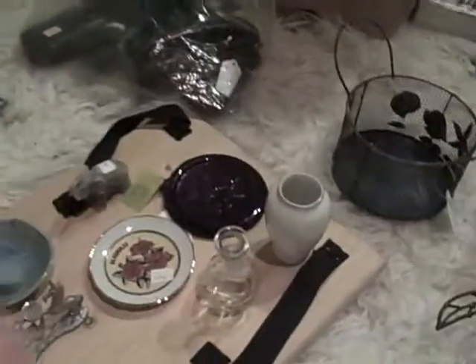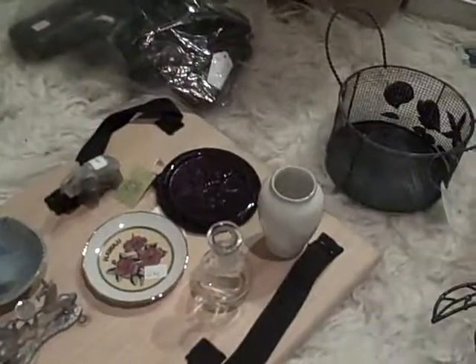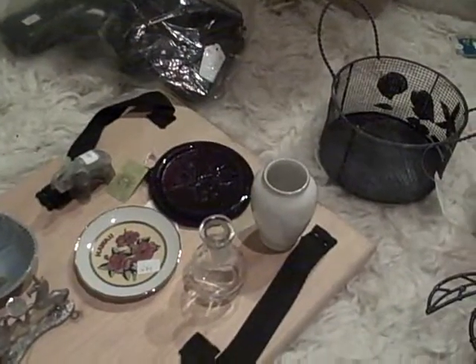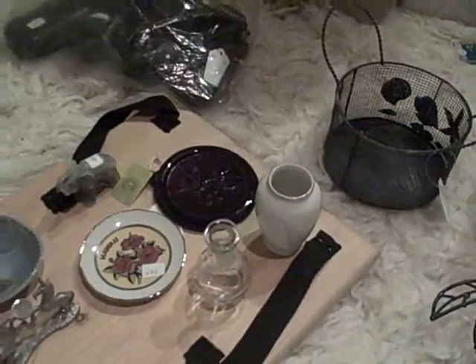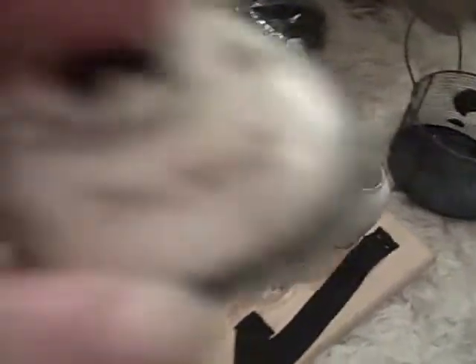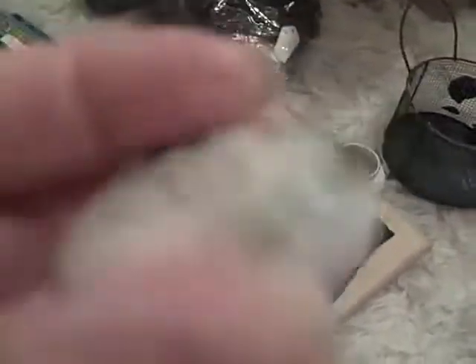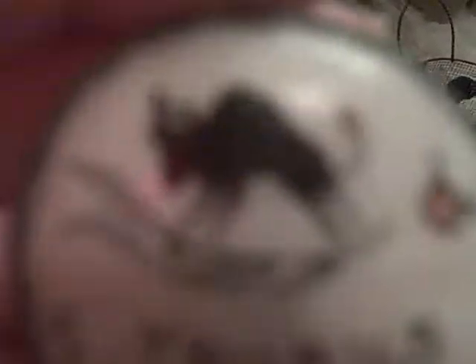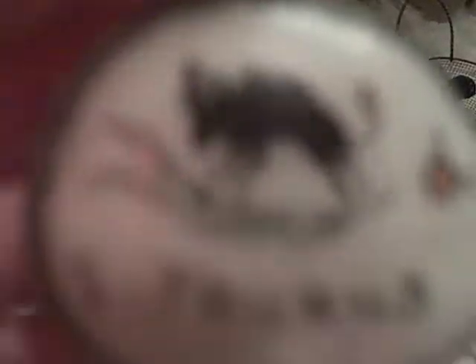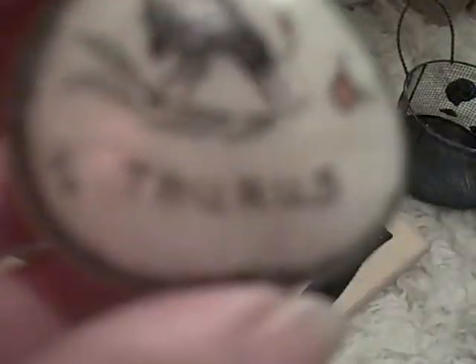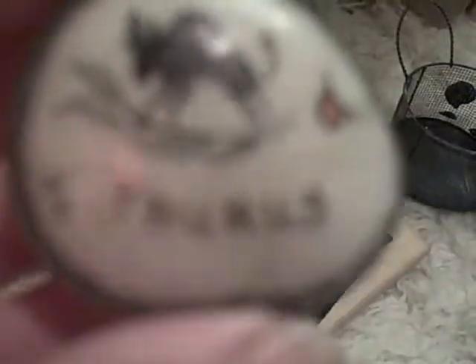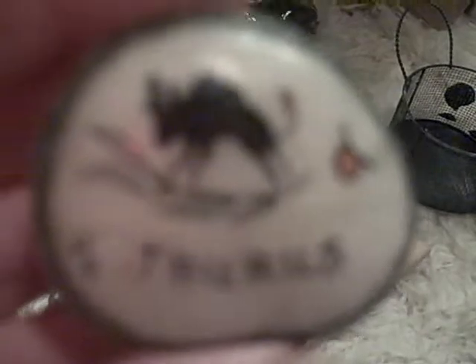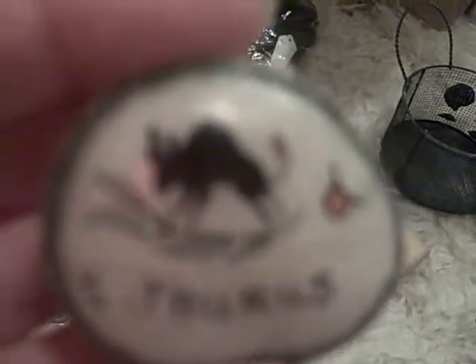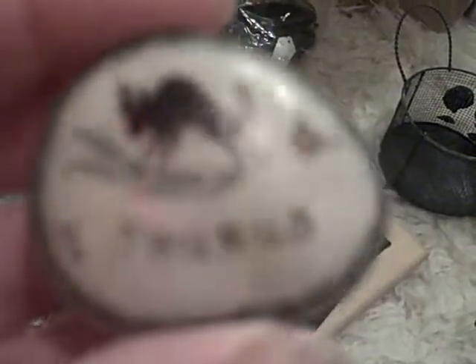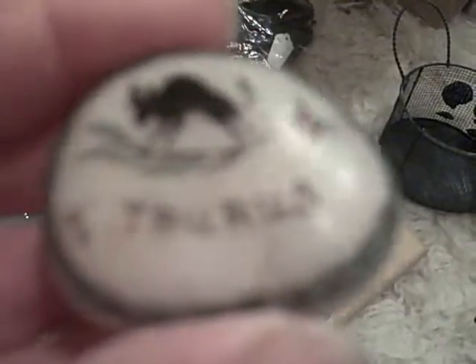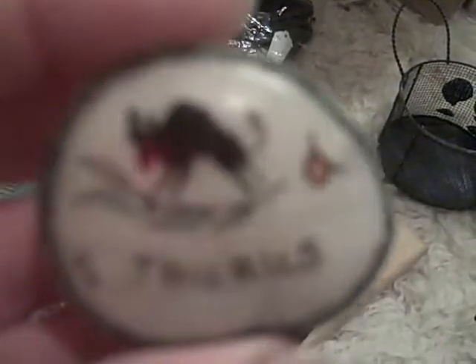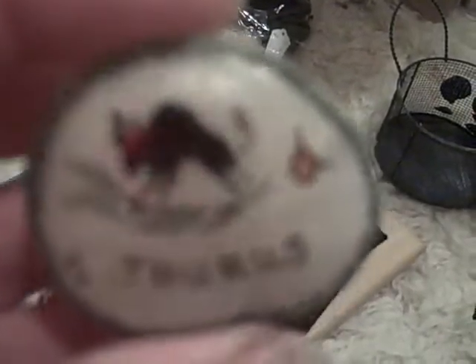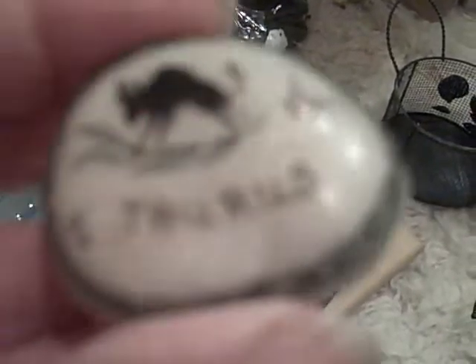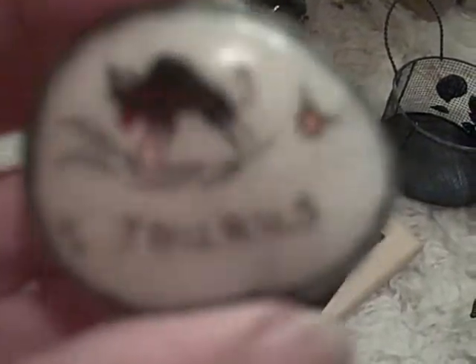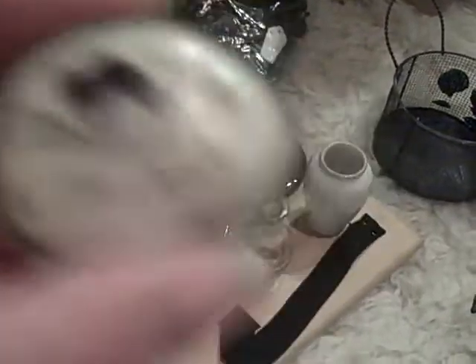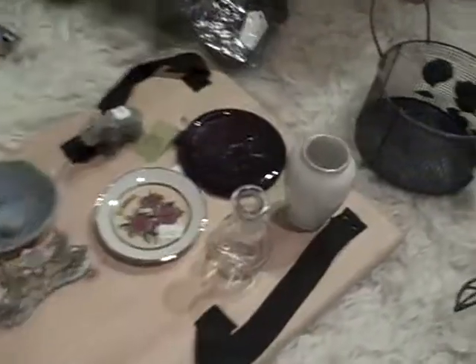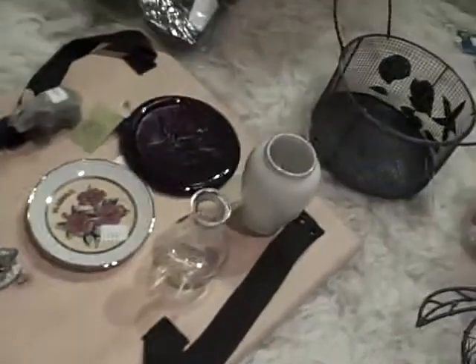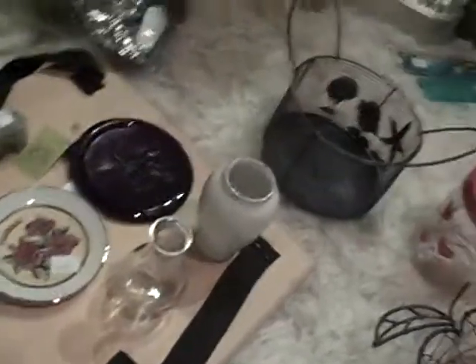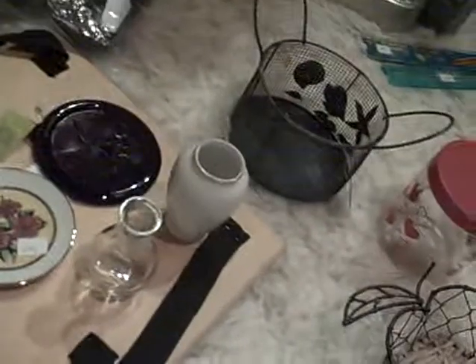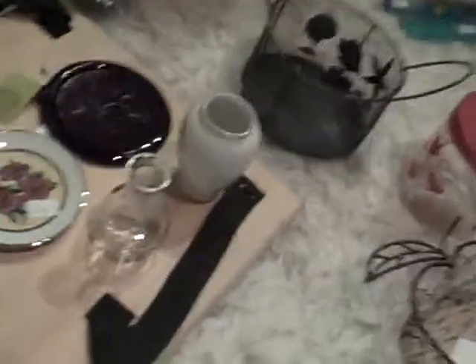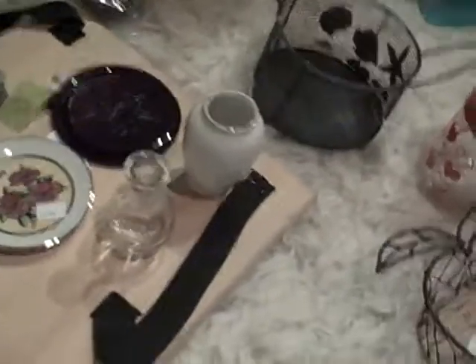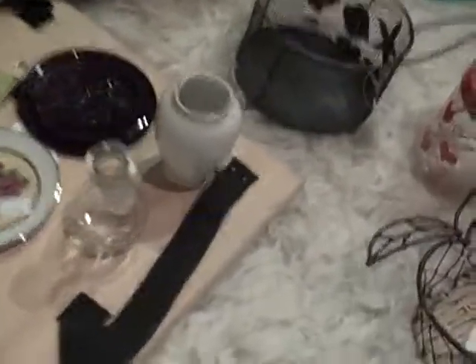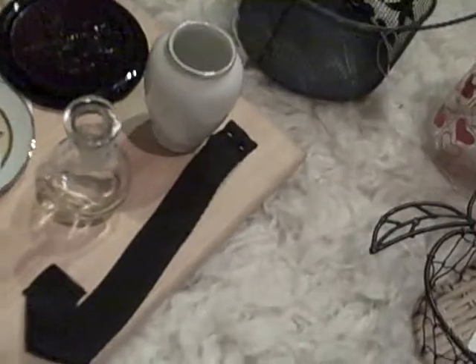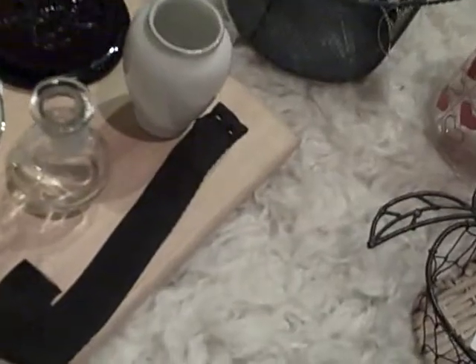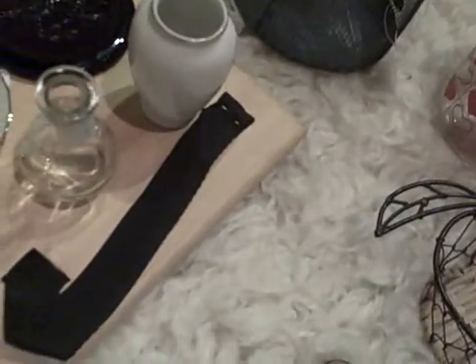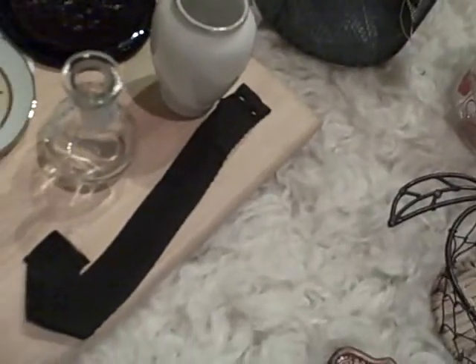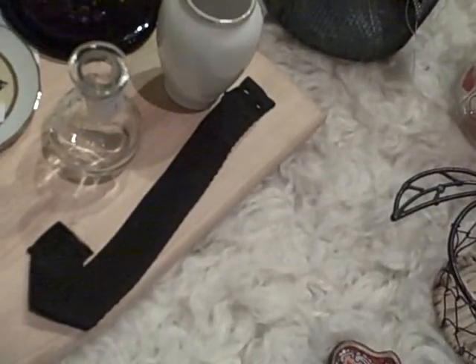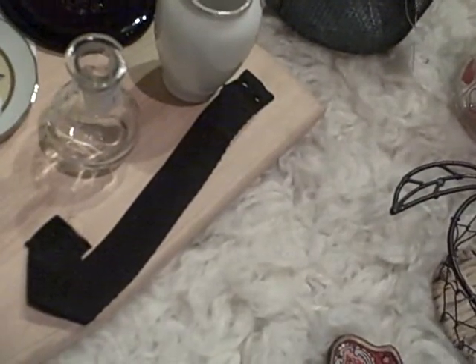This is a rock painted with 'Taurus' on it, and I'm going to give this to another friend who's also a Taurus.